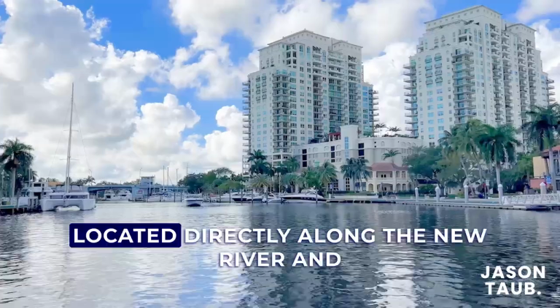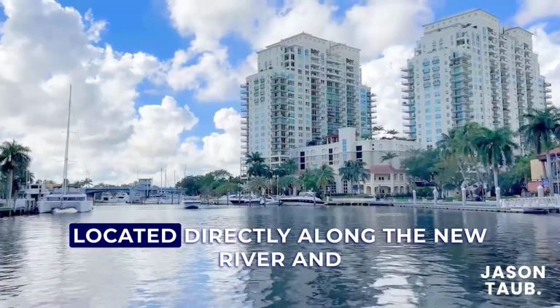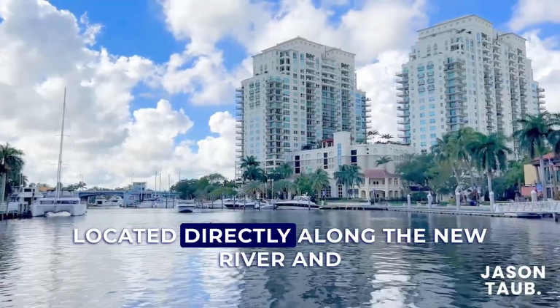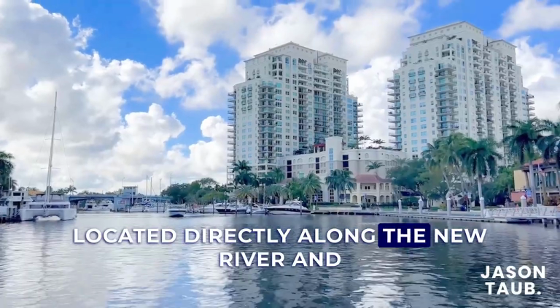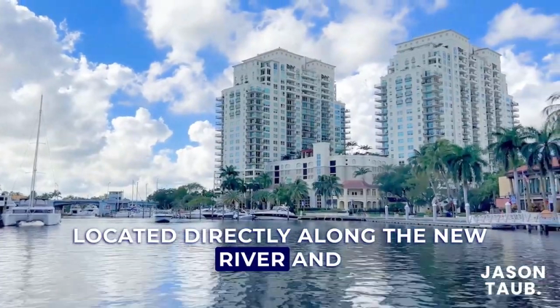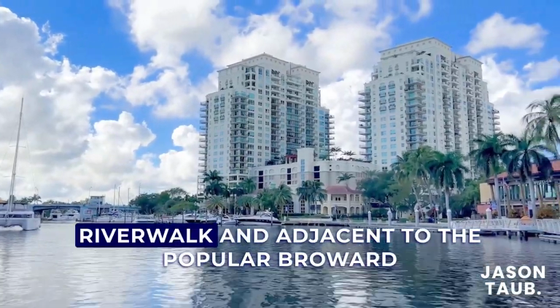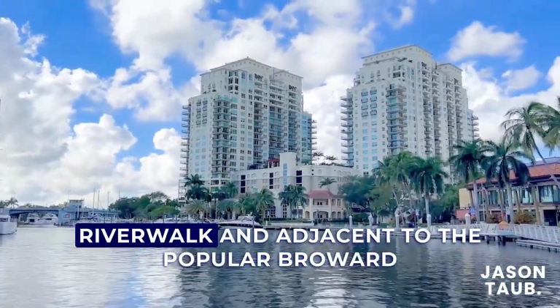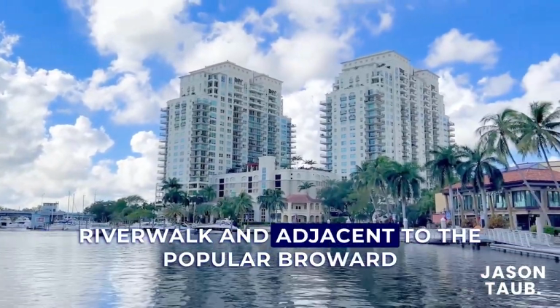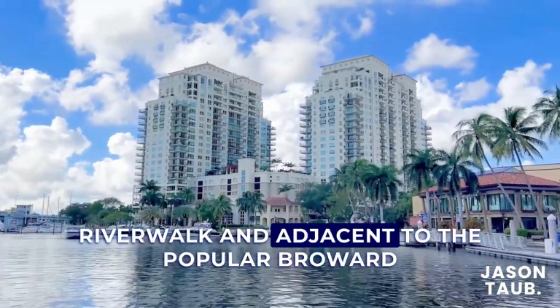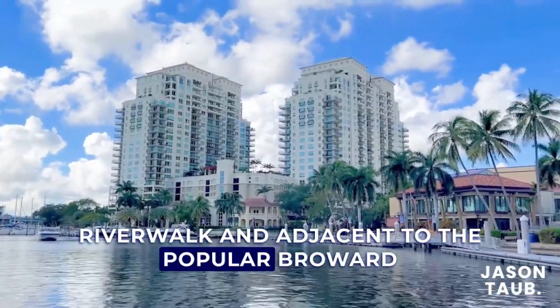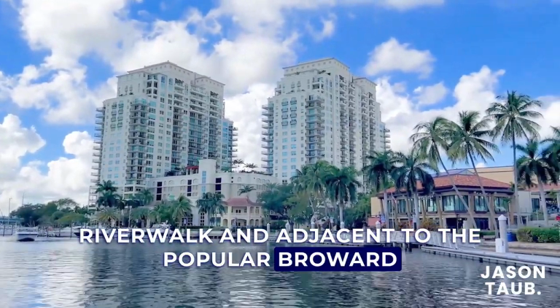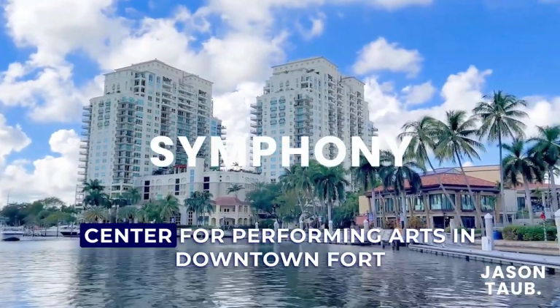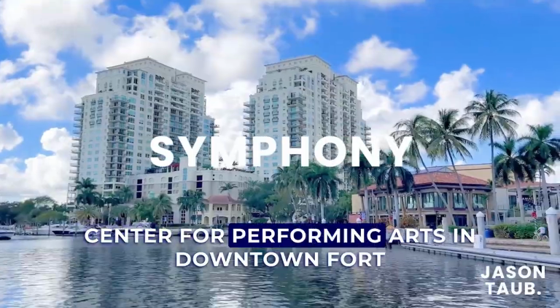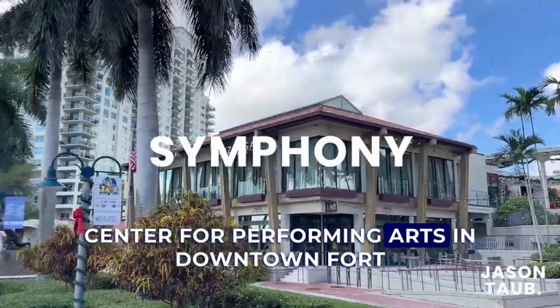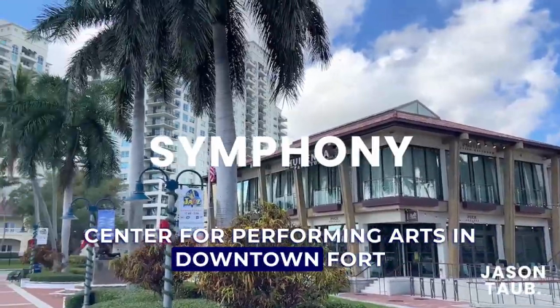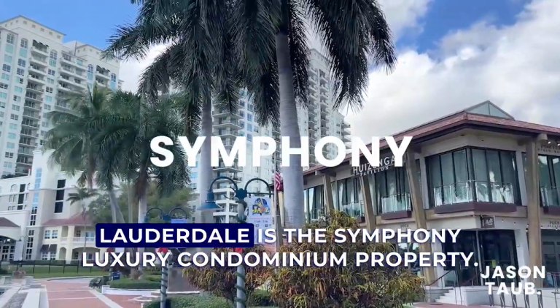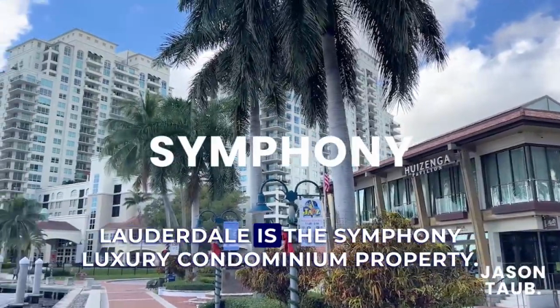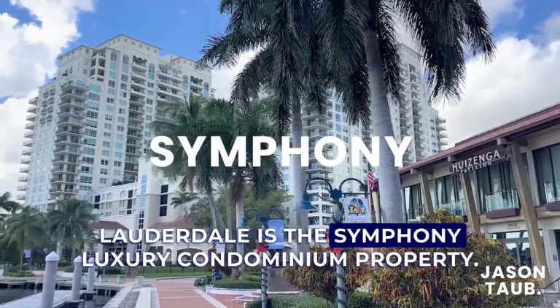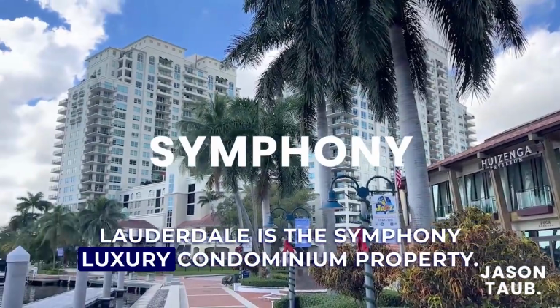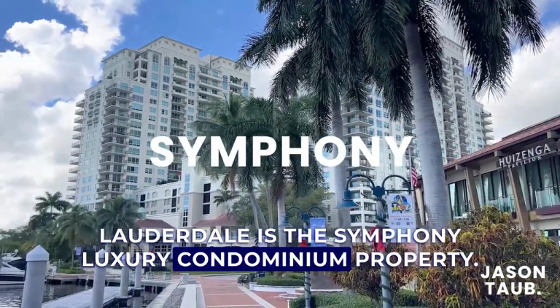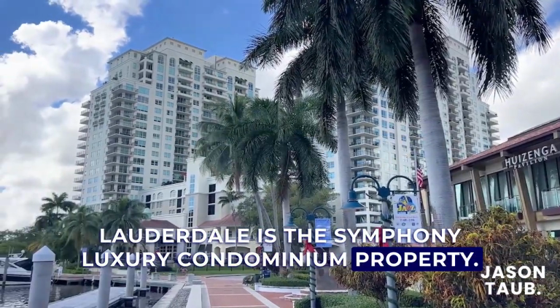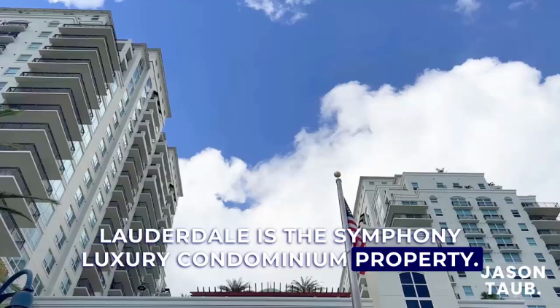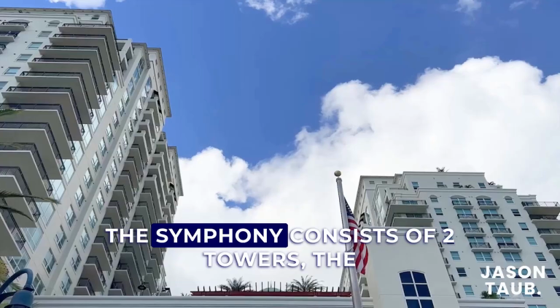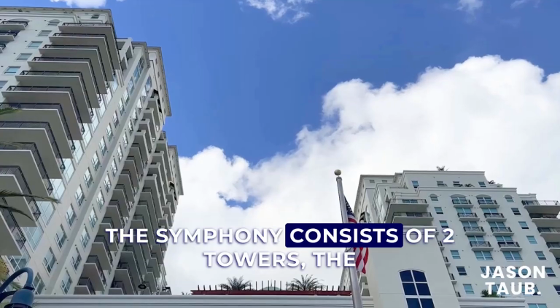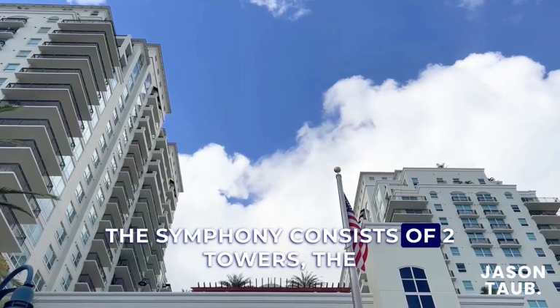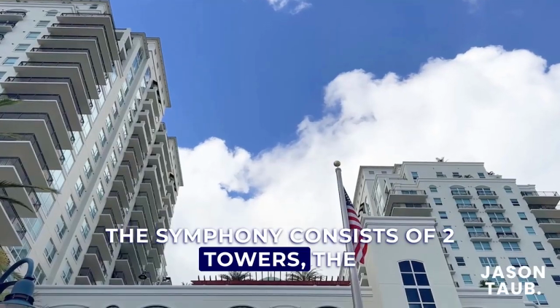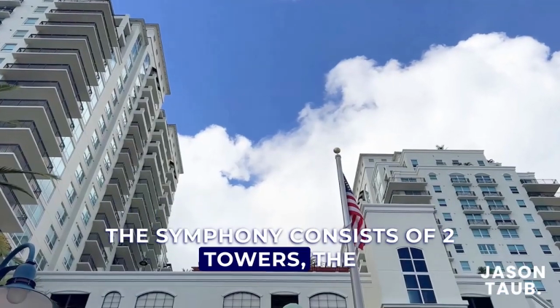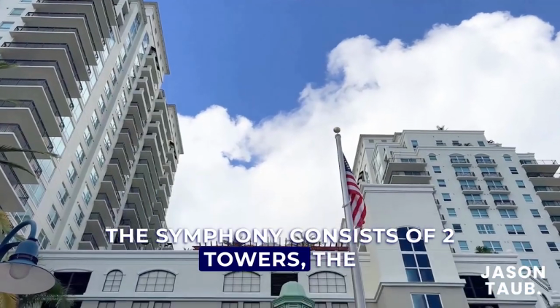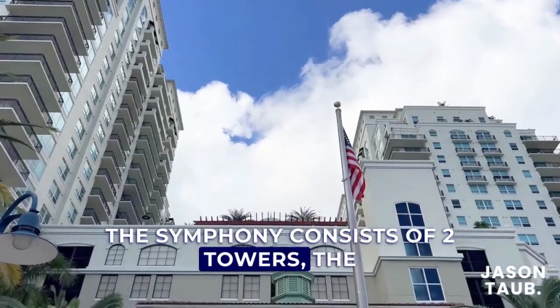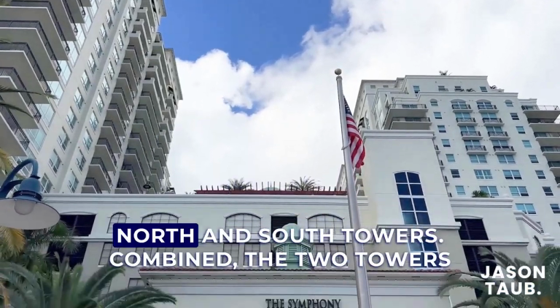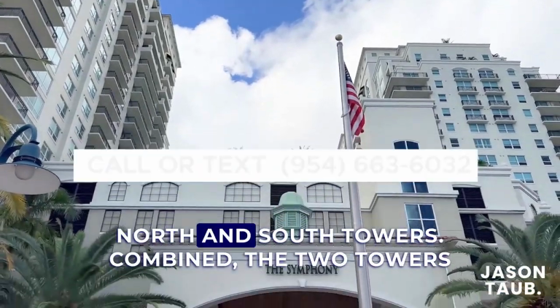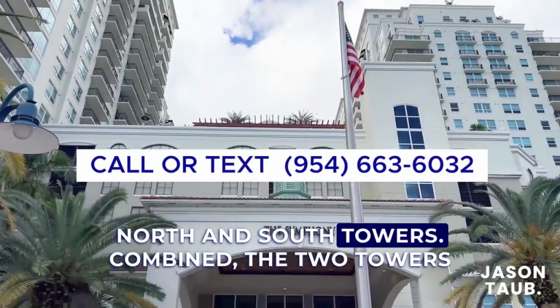Located directly along the New River and Riverwalk and adjacent to the popular Broward Center for Performing Arts in downtown Fort Lauderdale is the Symphony Luxury Condominium property. The Symphony consists of two 22-story towers, the North and South Towers.